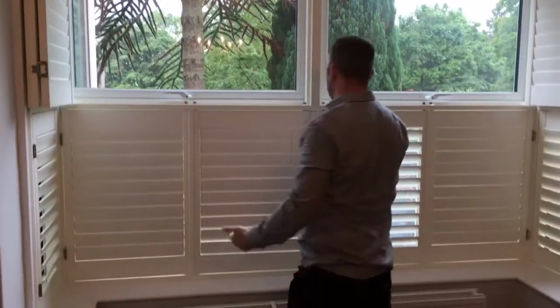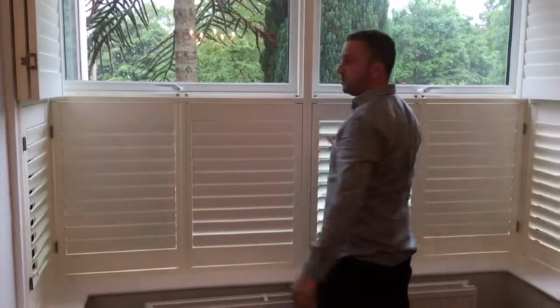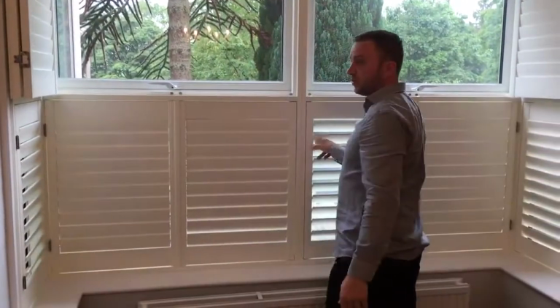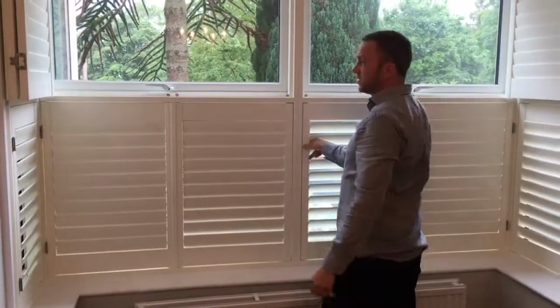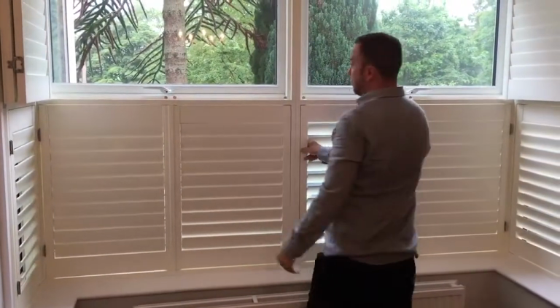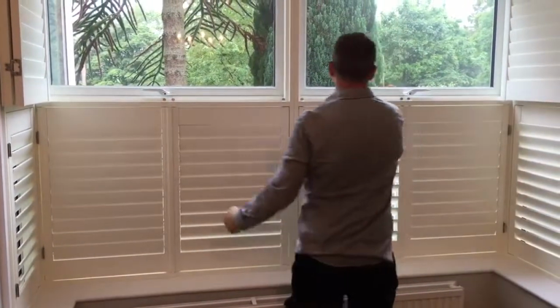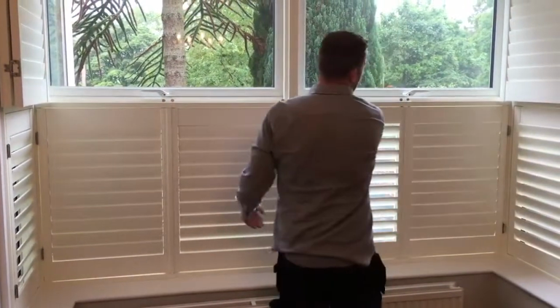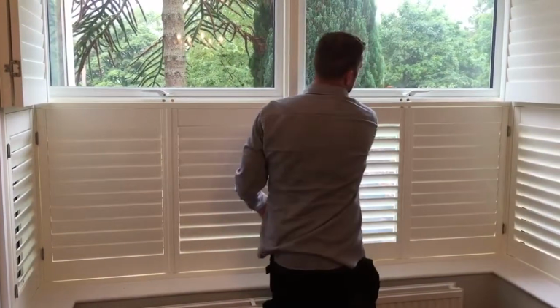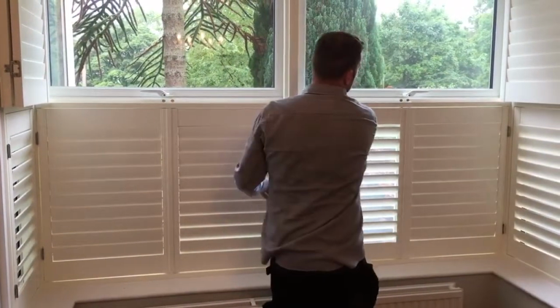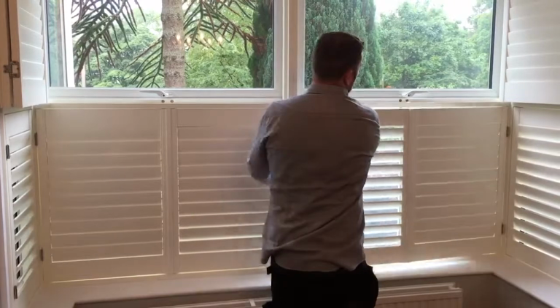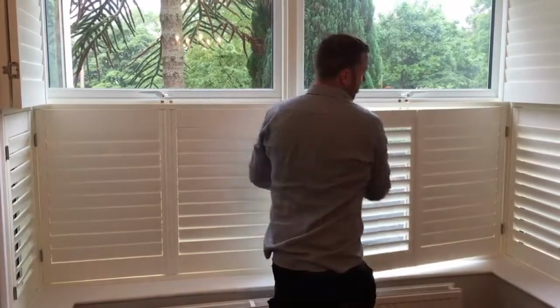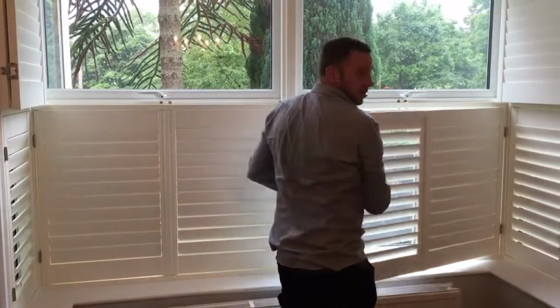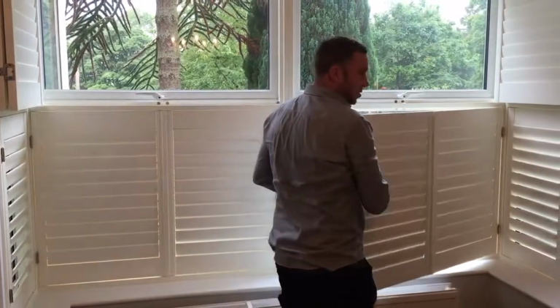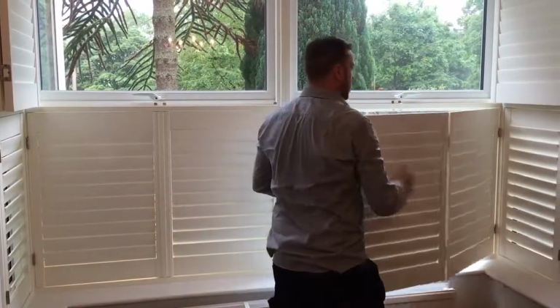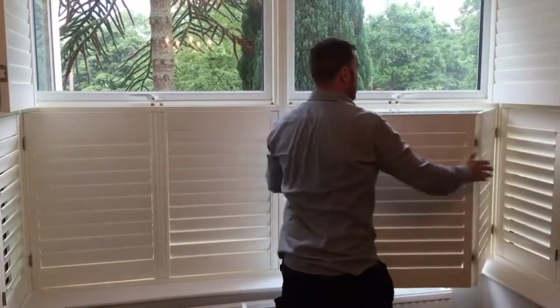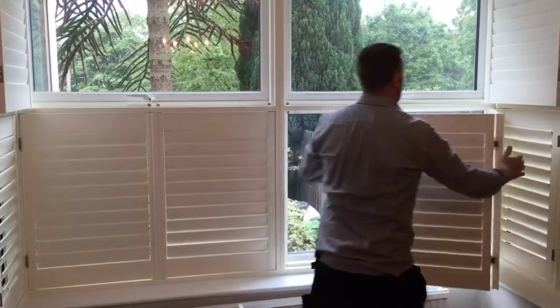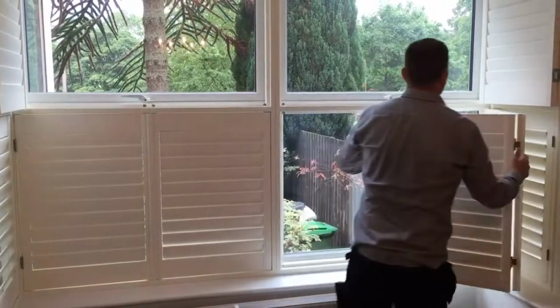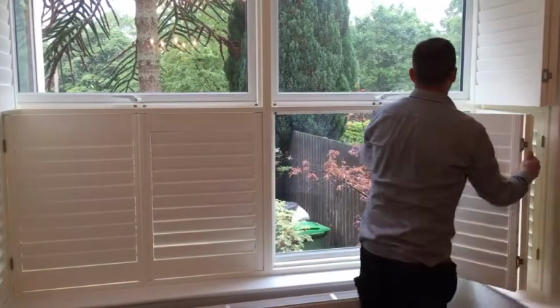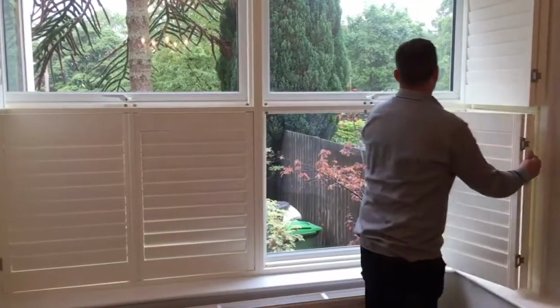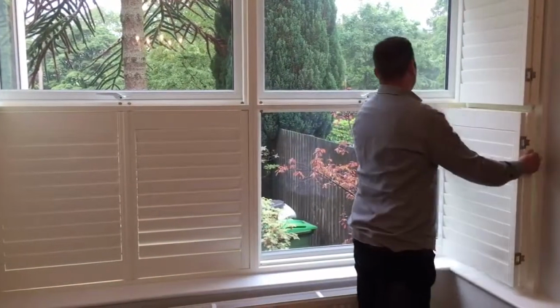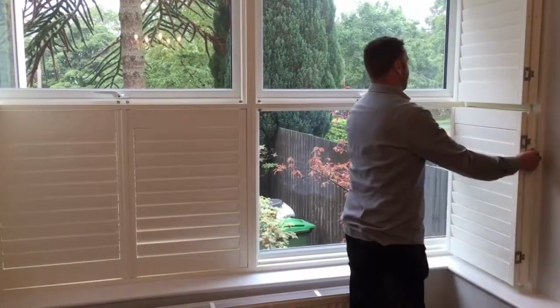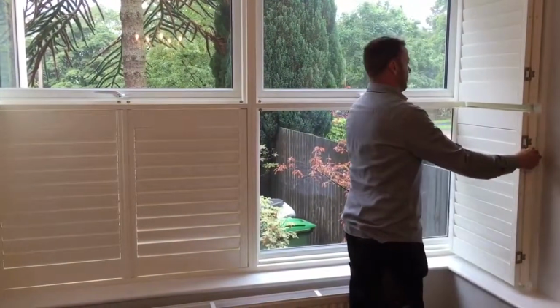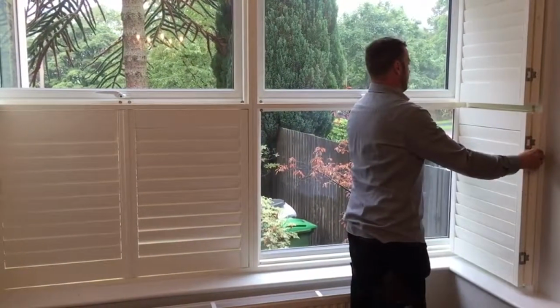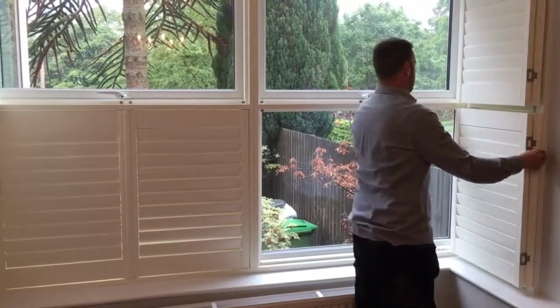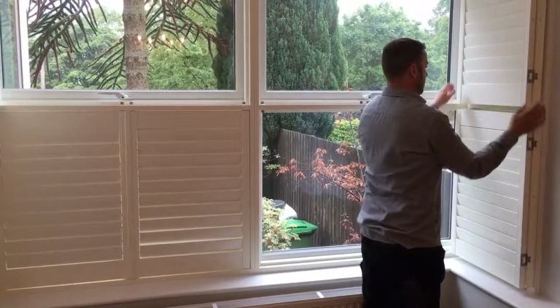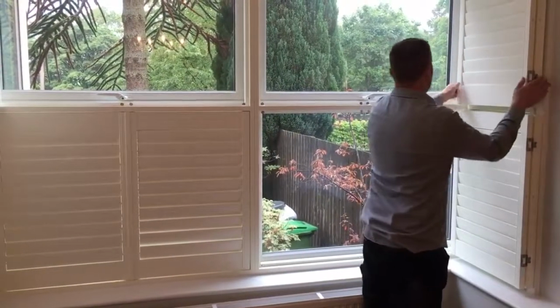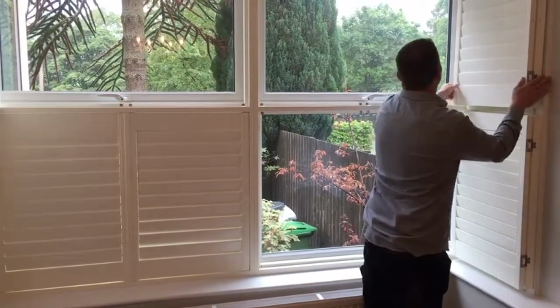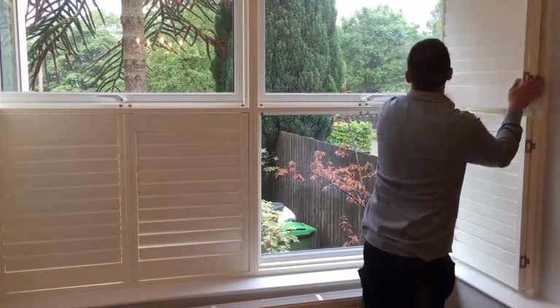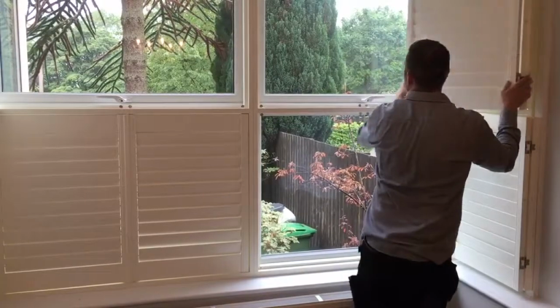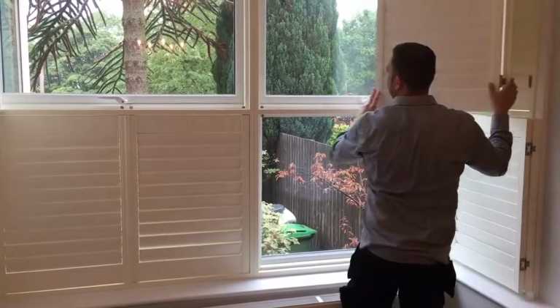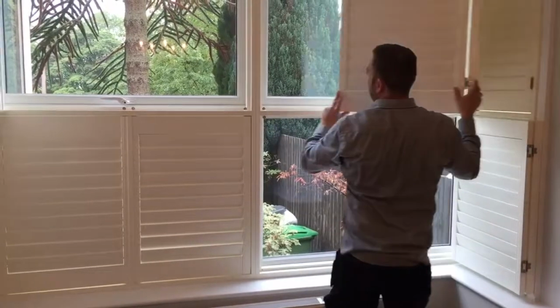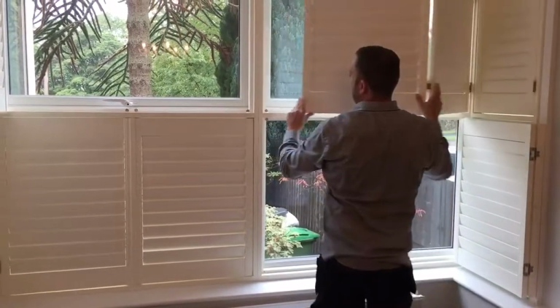Also, if you prefer, you can do it vice versa — you can open the bottom half and close the top half.